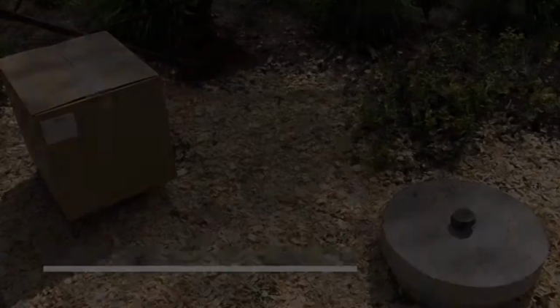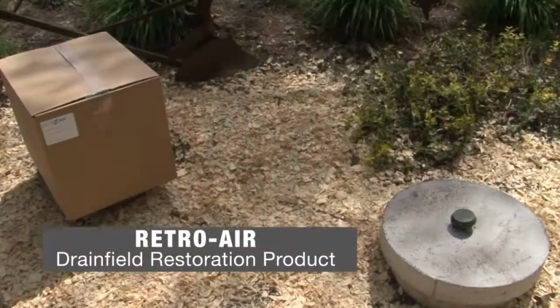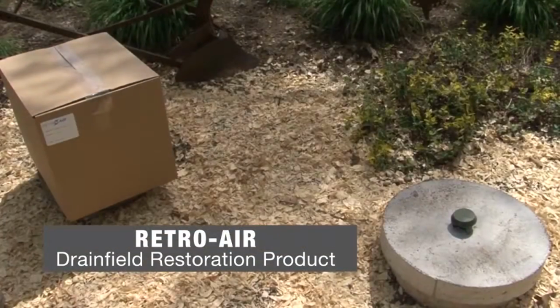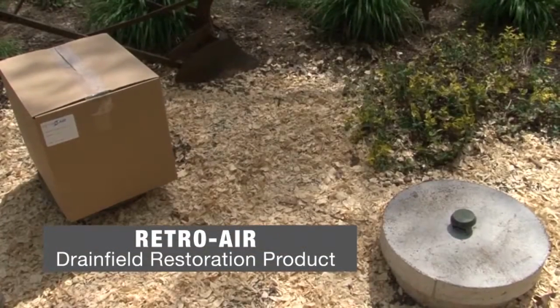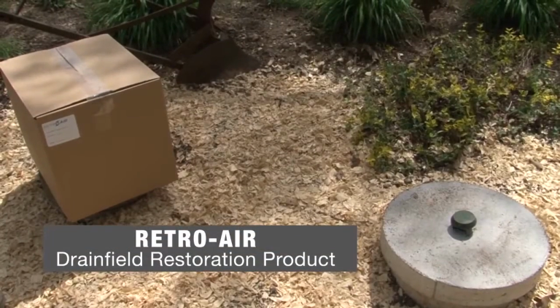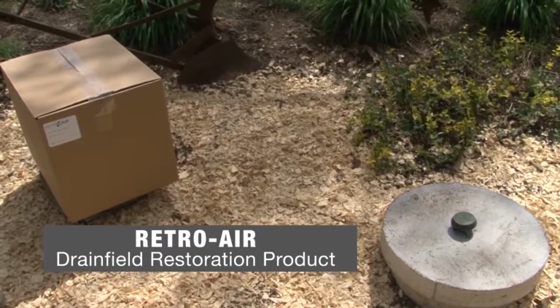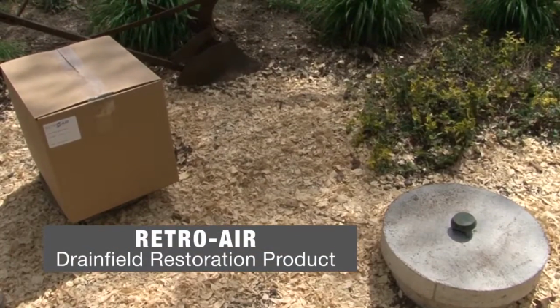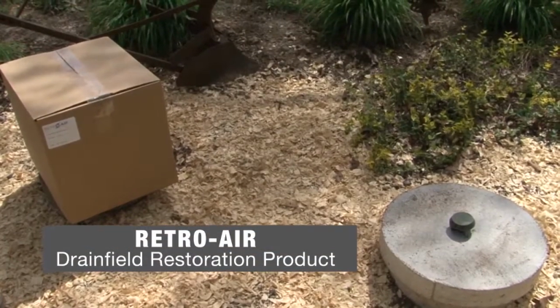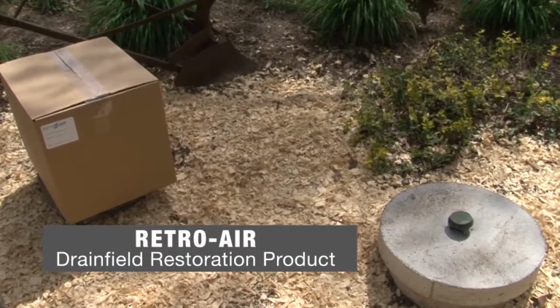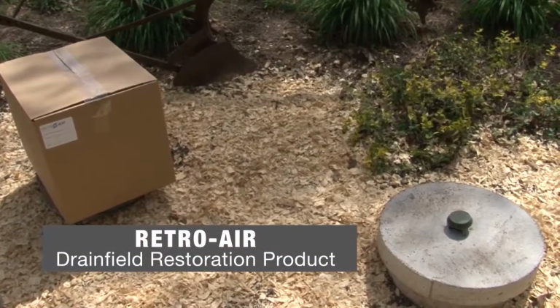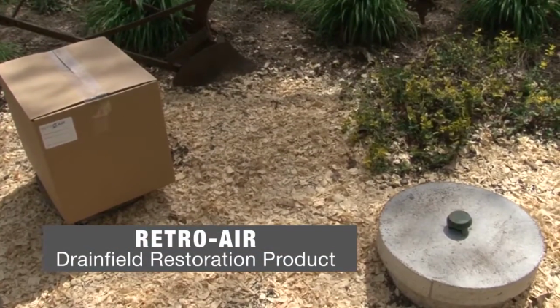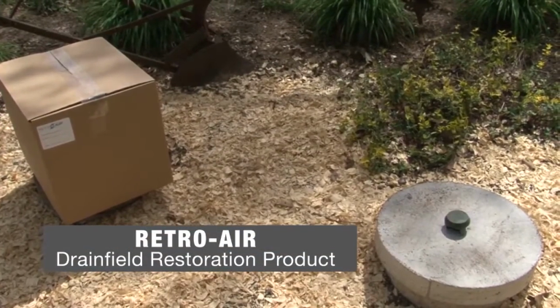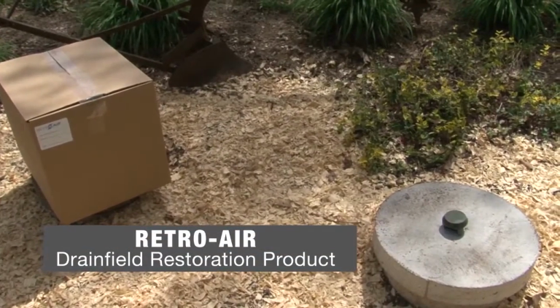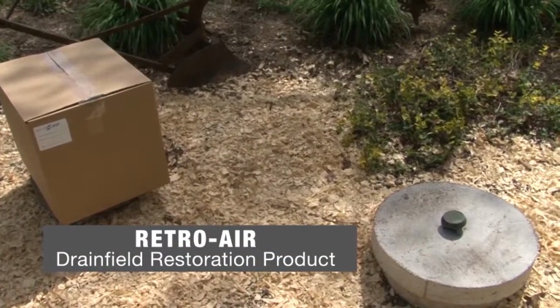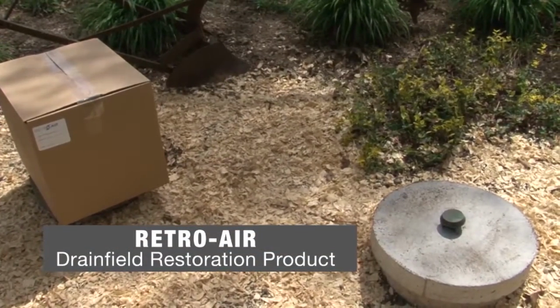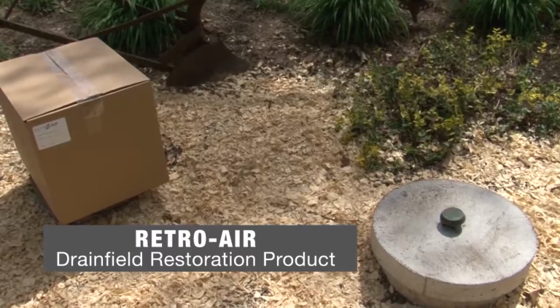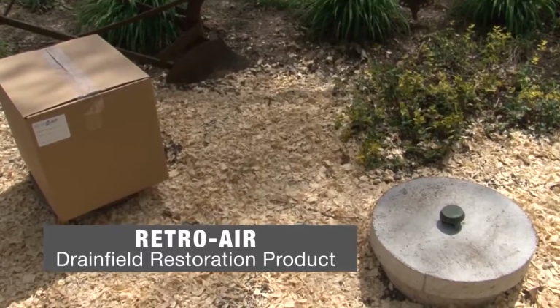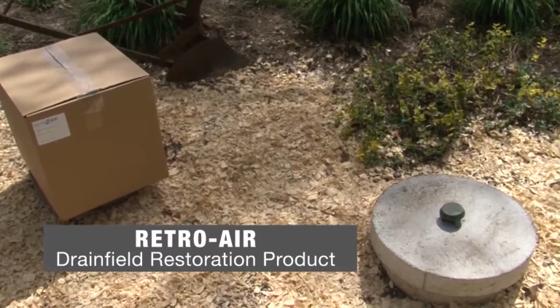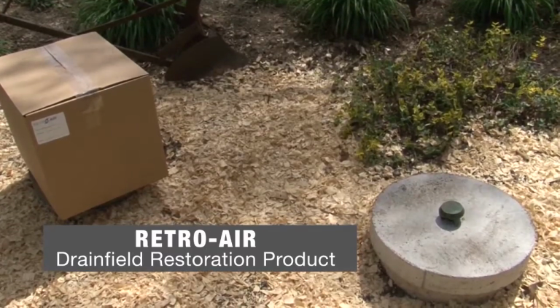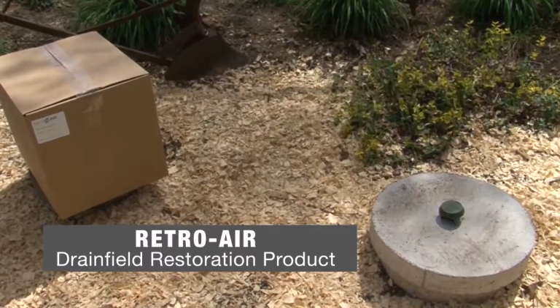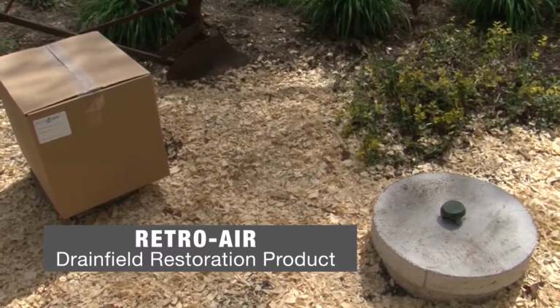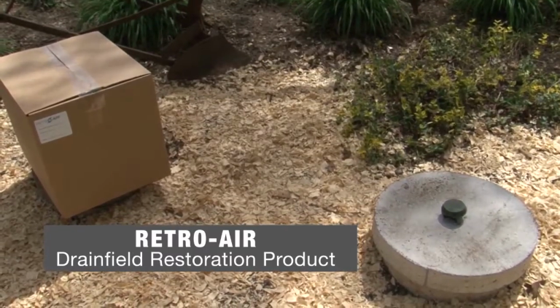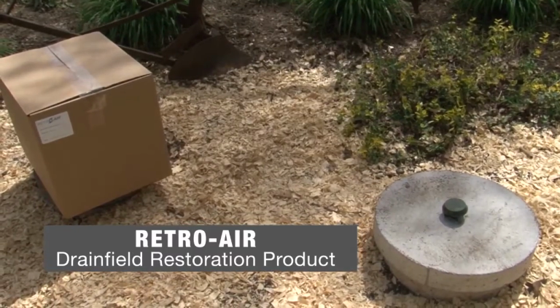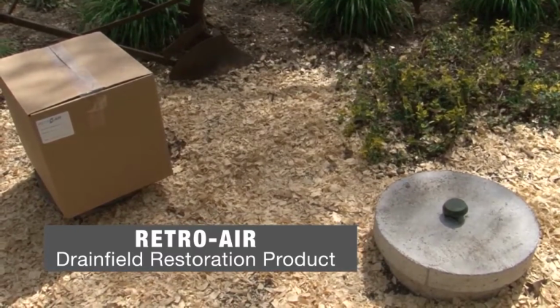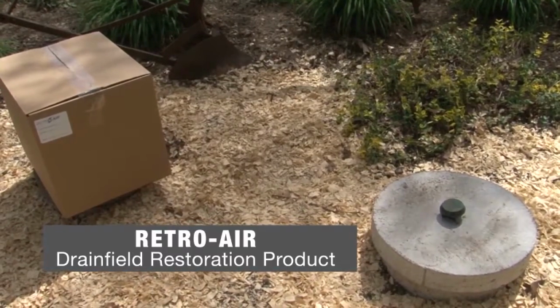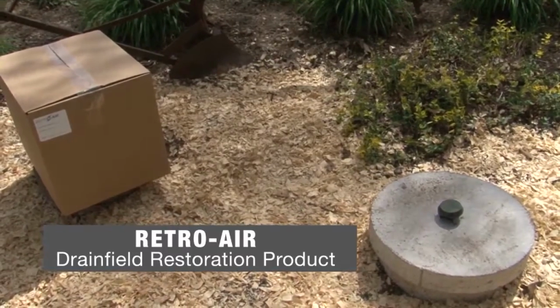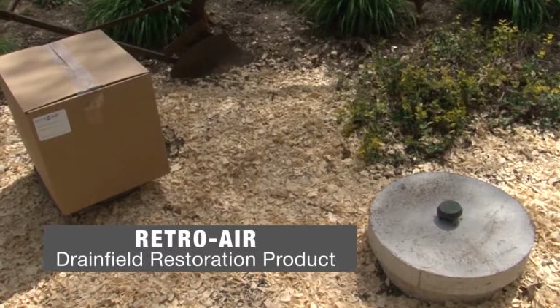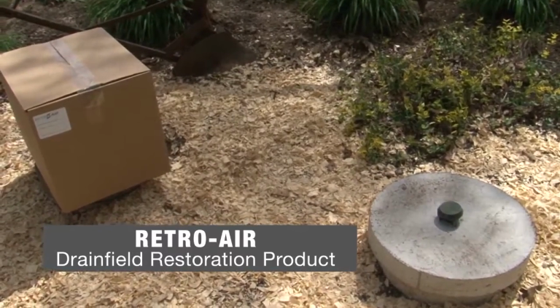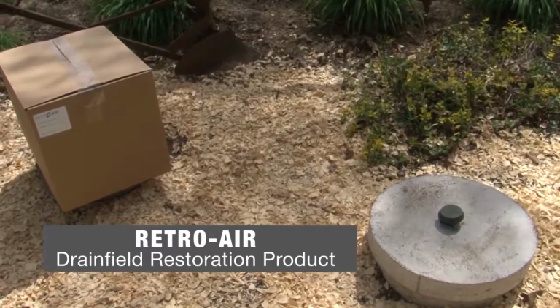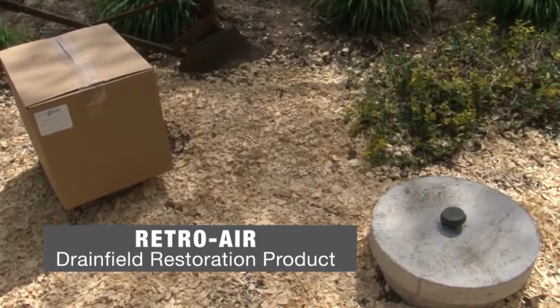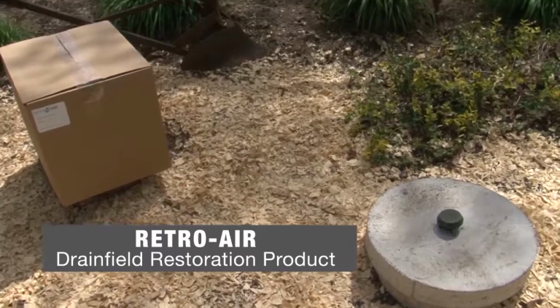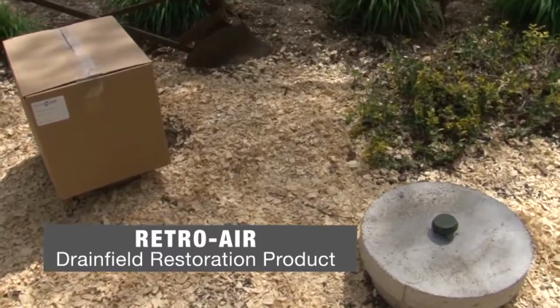I wanted to change my existing aerator to a different style. If I put the unit on top and I don't have the motor hanging down there where the water comes up over it from time to time, there's a chance it'll last a little longer.